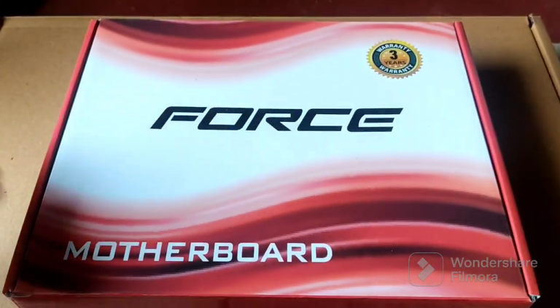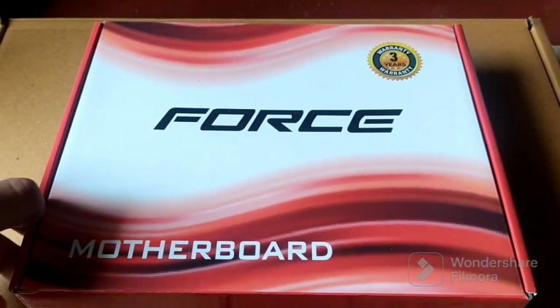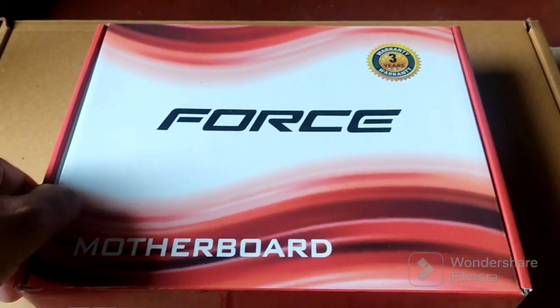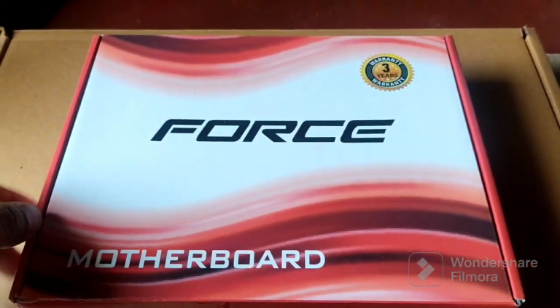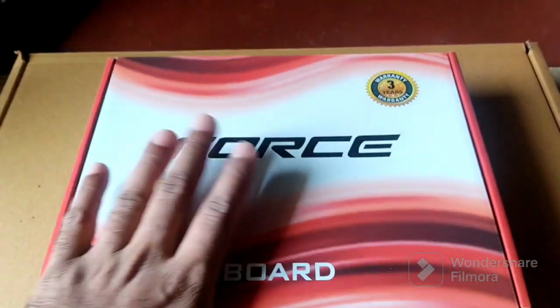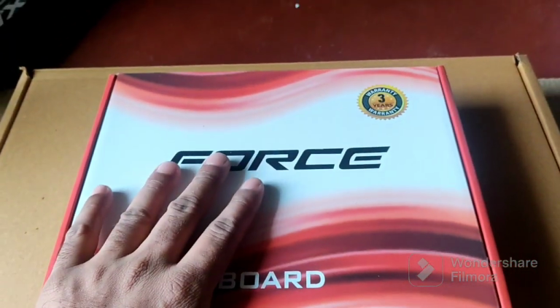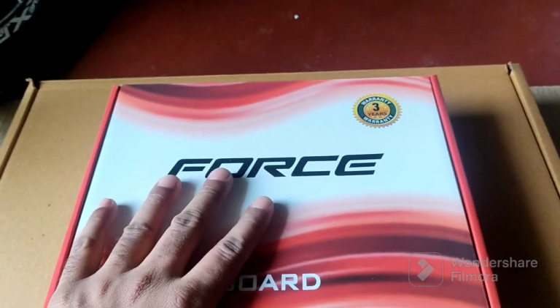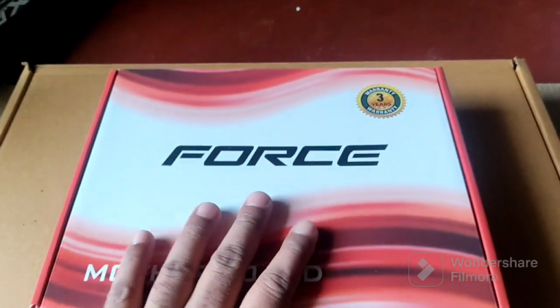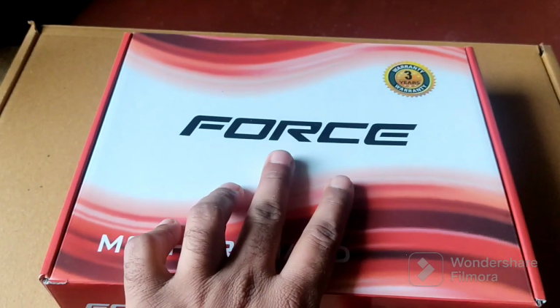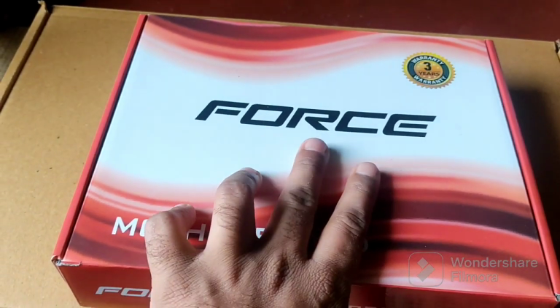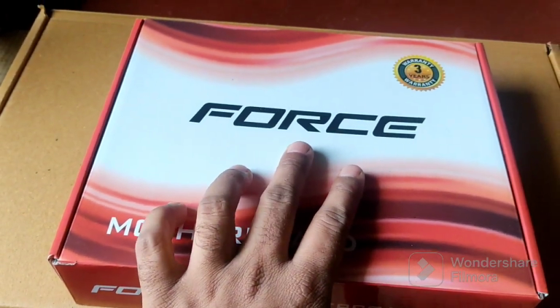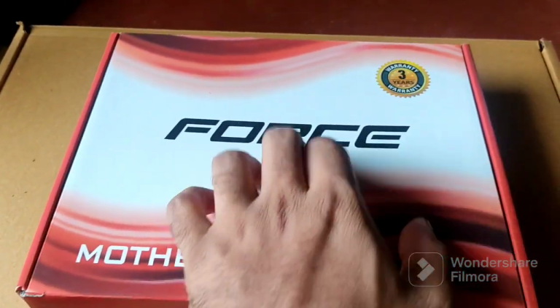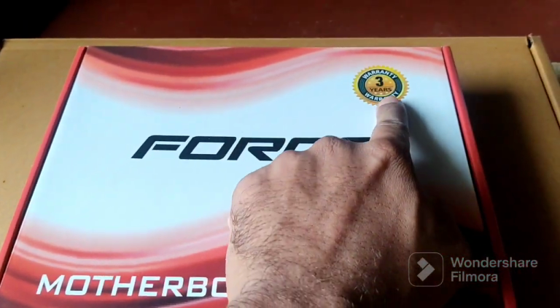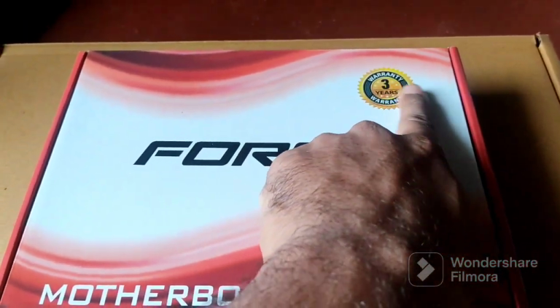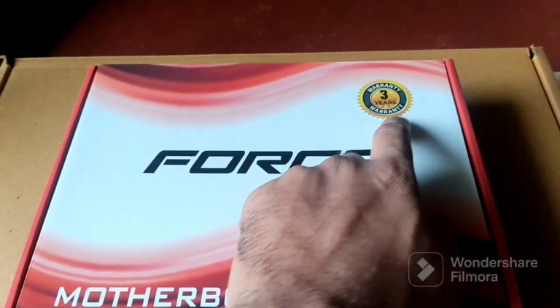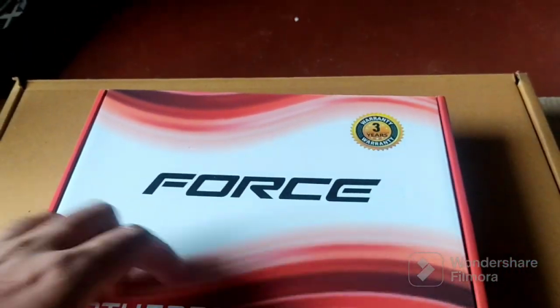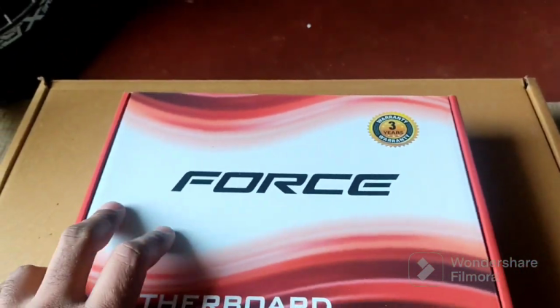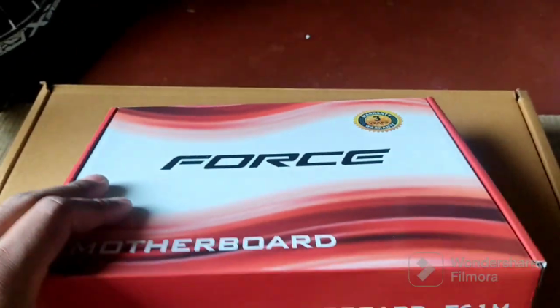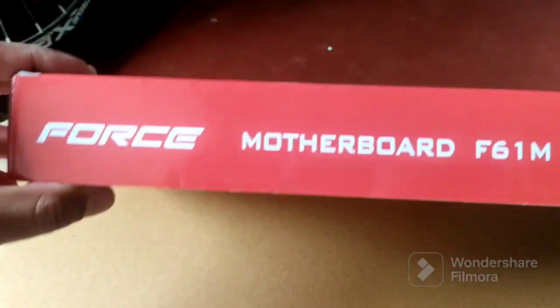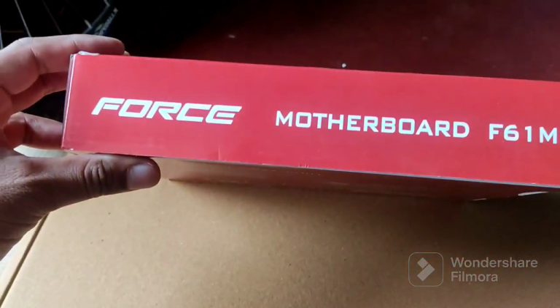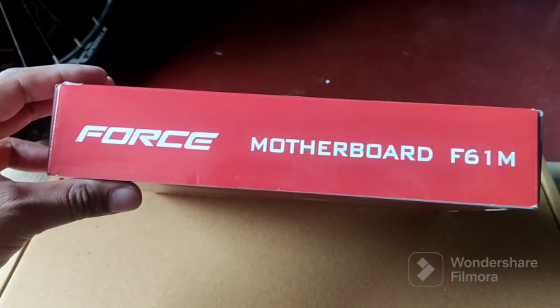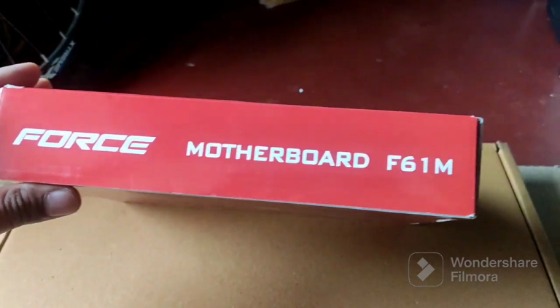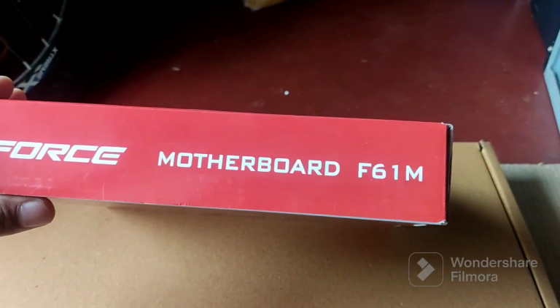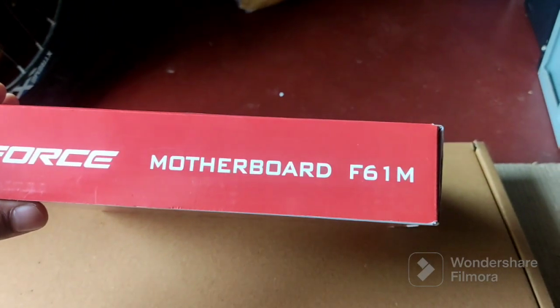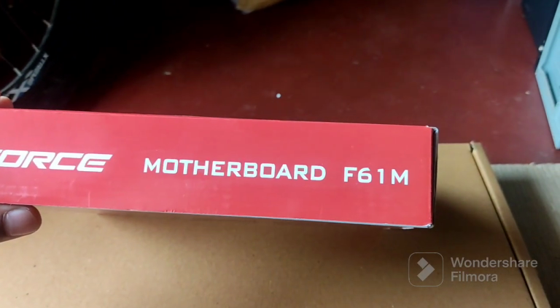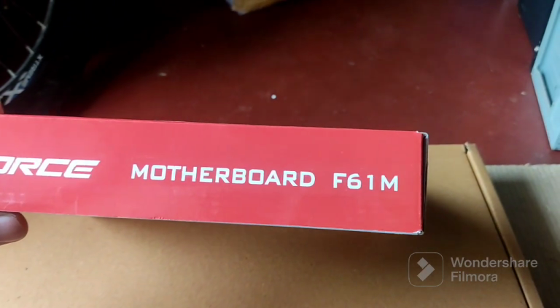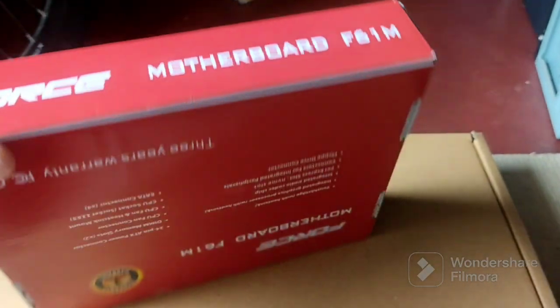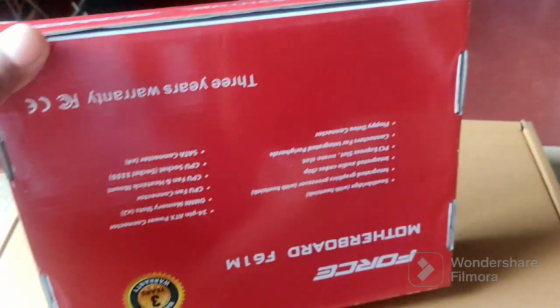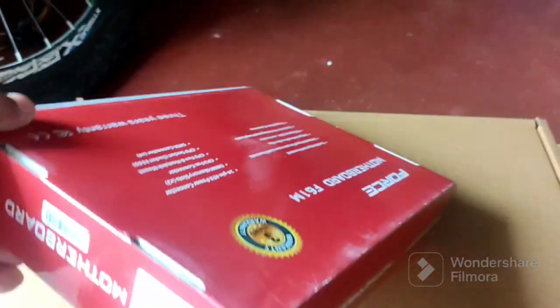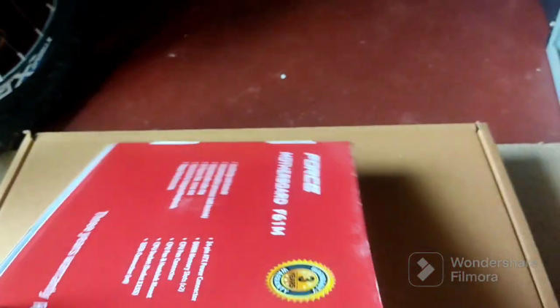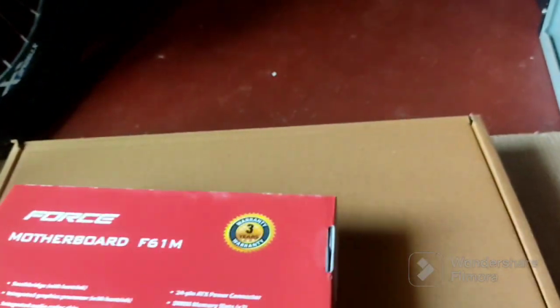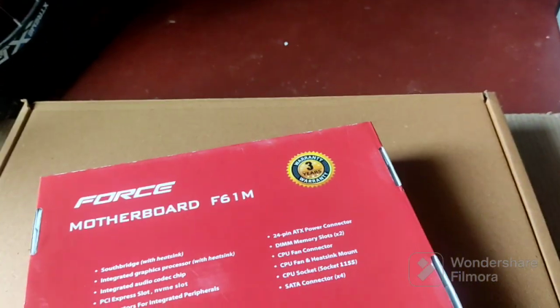Hello everyone, this is Sunil. Today I have a motherboard from Foxconn company — we have had these for three years so far. The model number is the Foxconn F61M motherboard. Let's talk about the features it has.